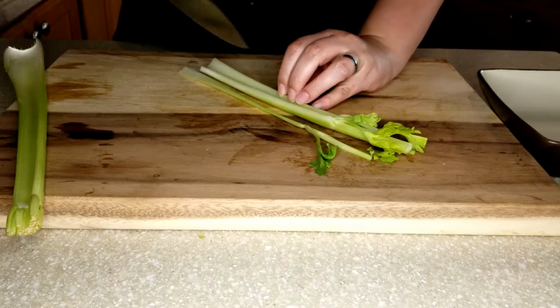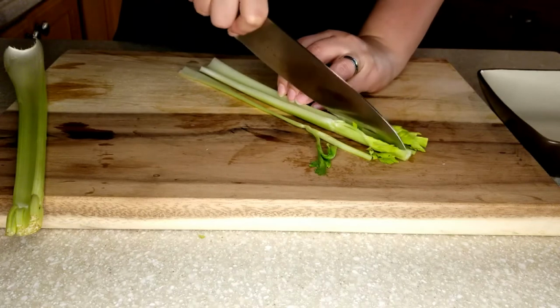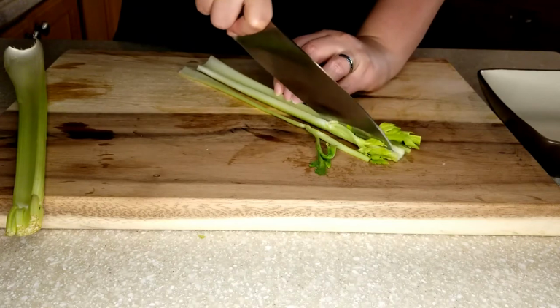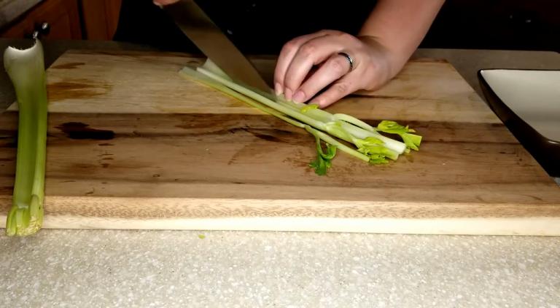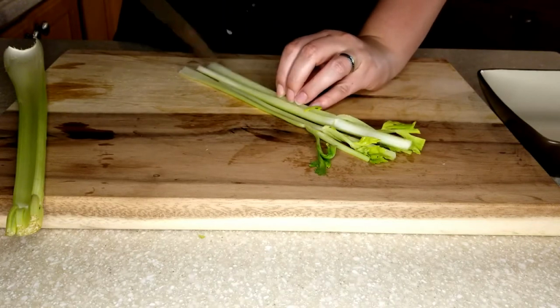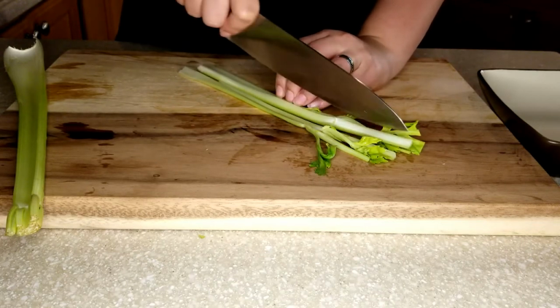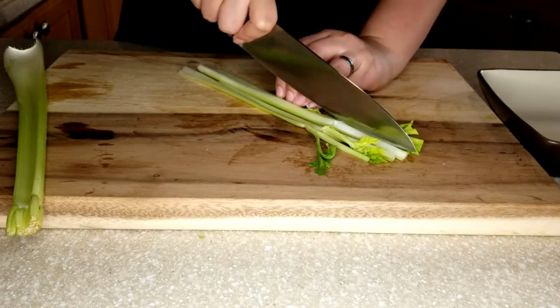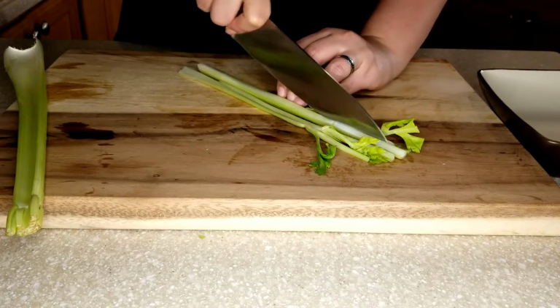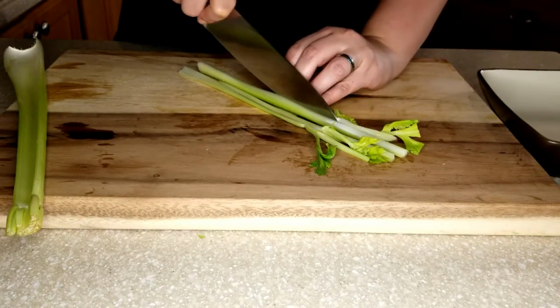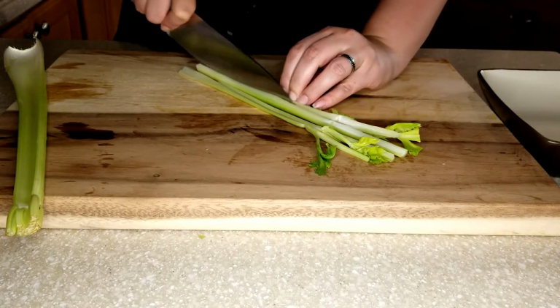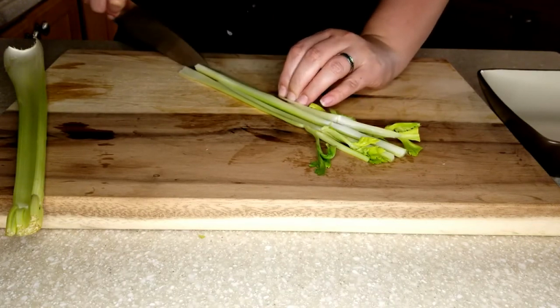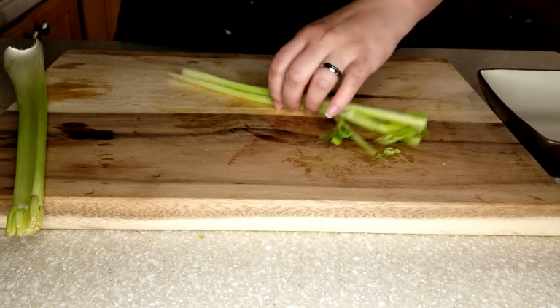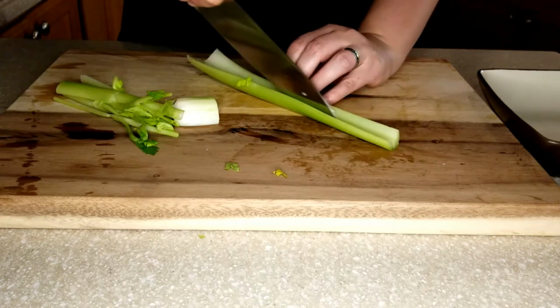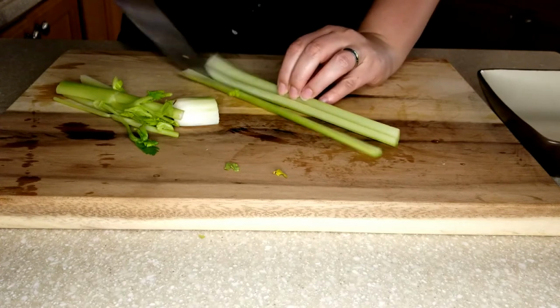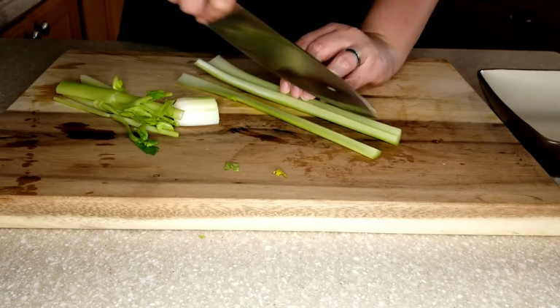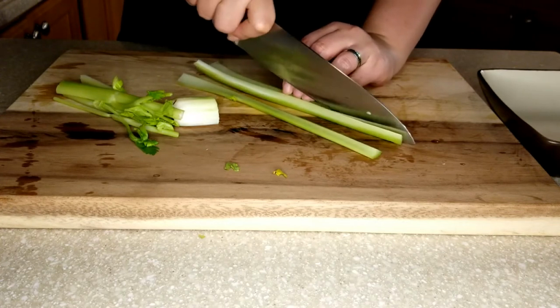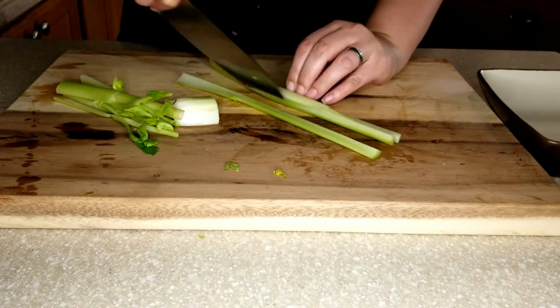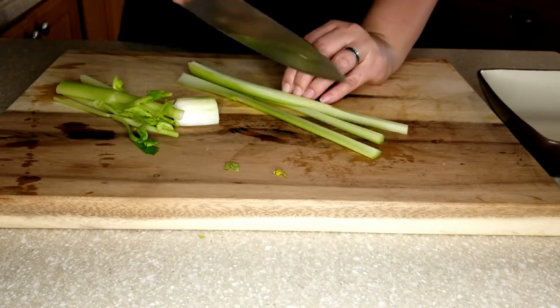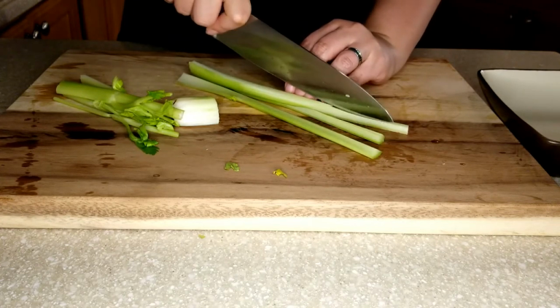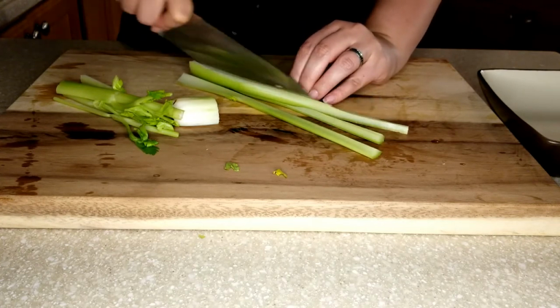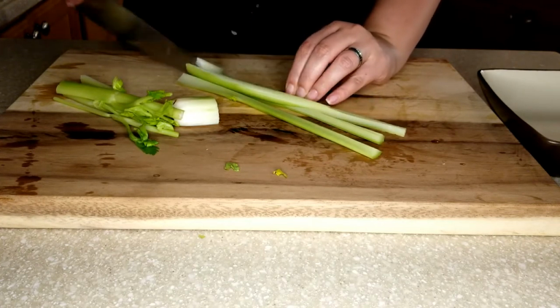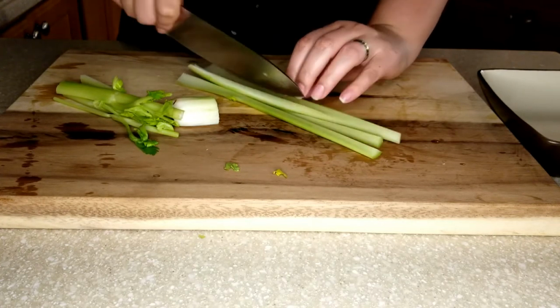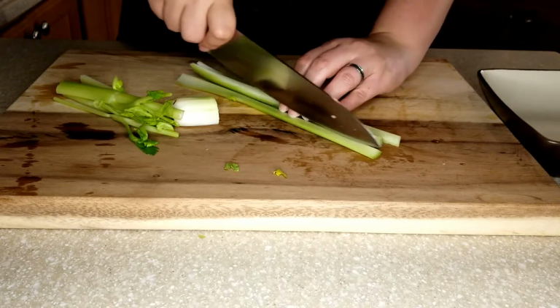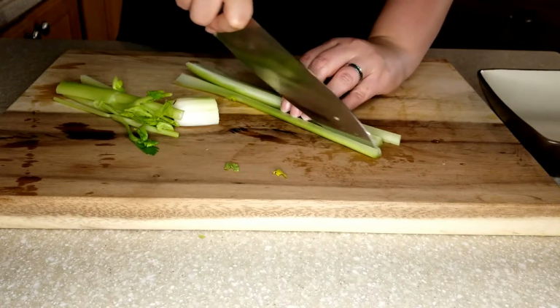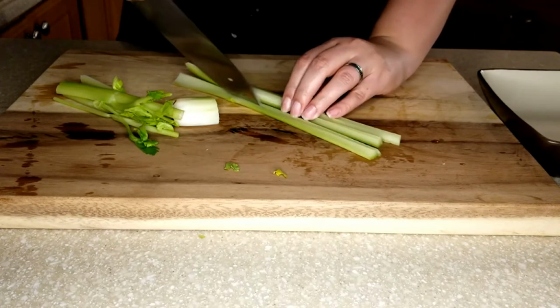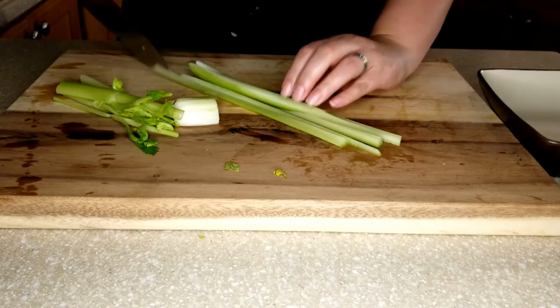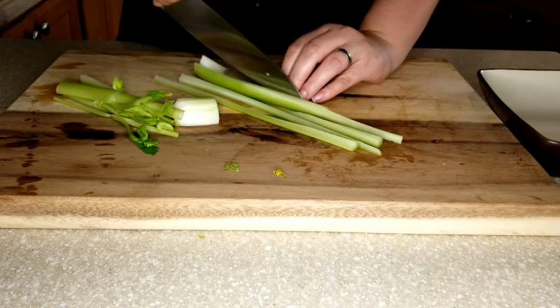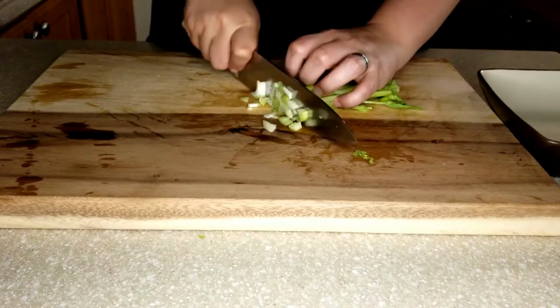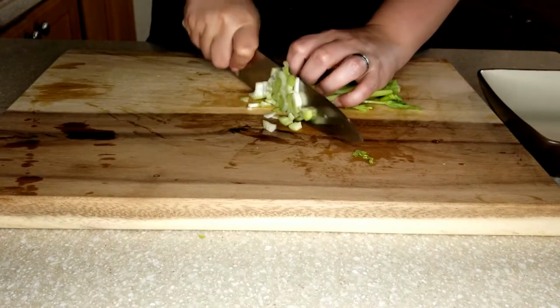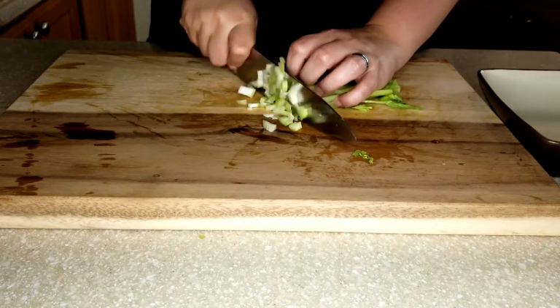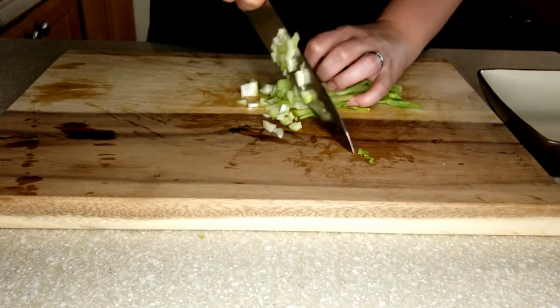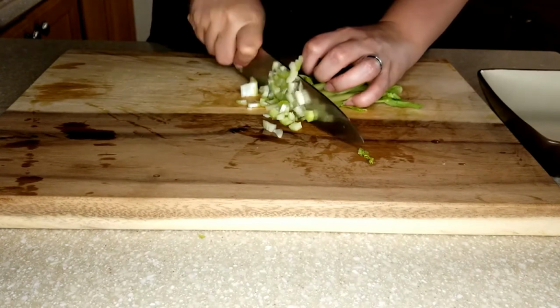Now let's get started on our vegetables. I'm going to be using two stalks of celery that I will dice pretty fine, and also half of a yellow onion diced fine as well.